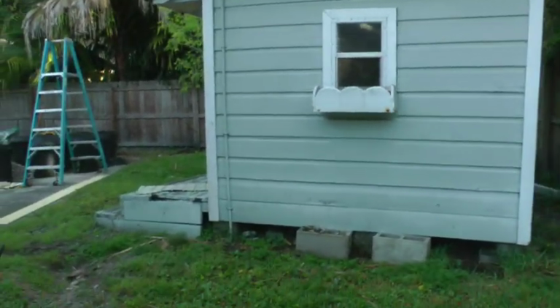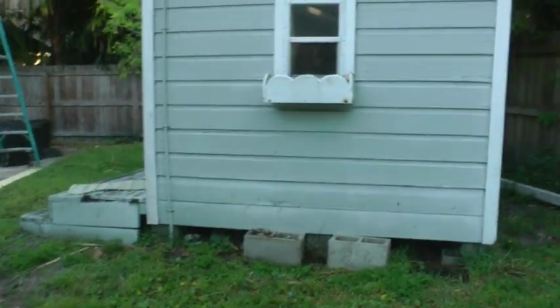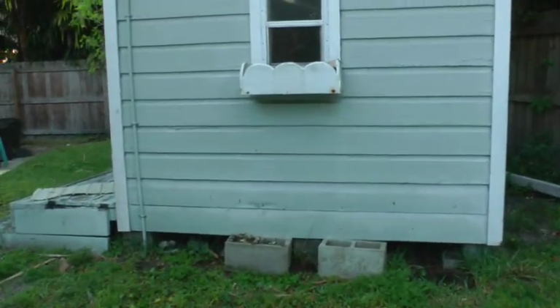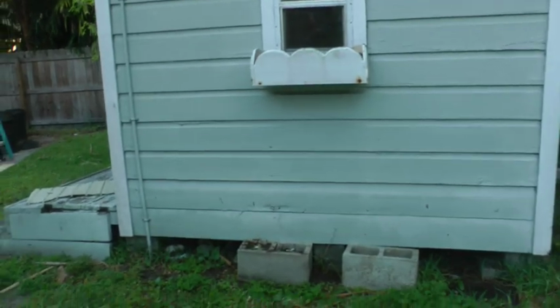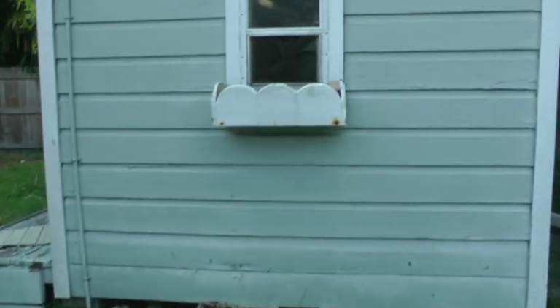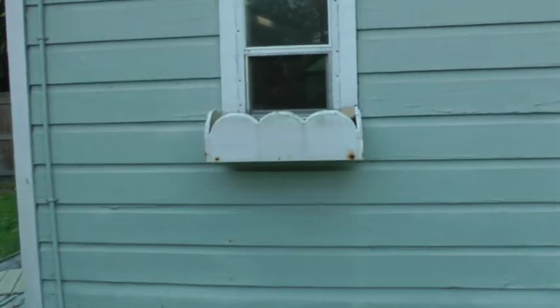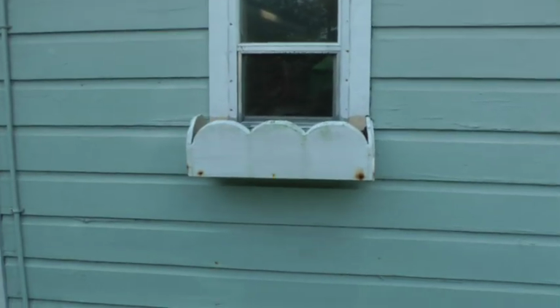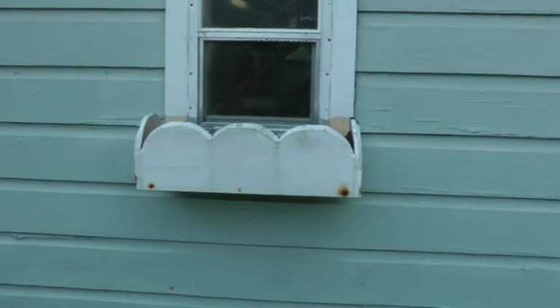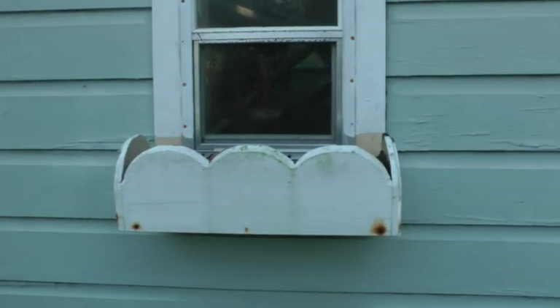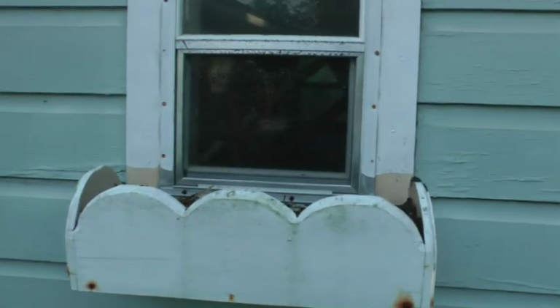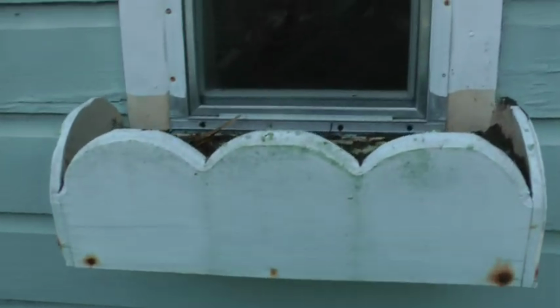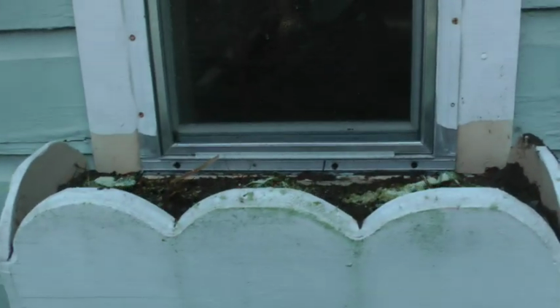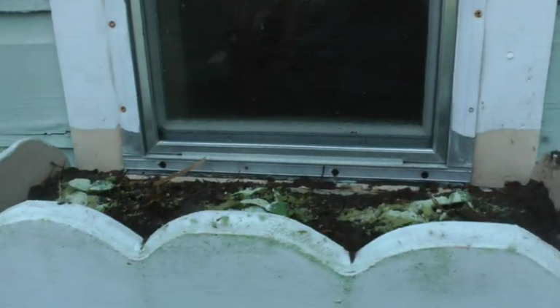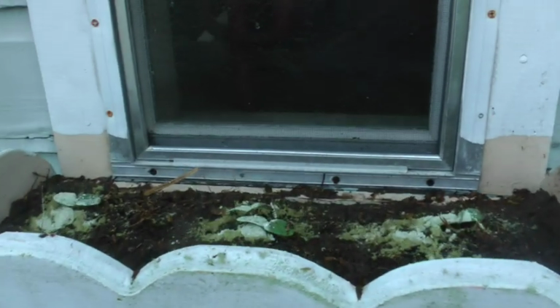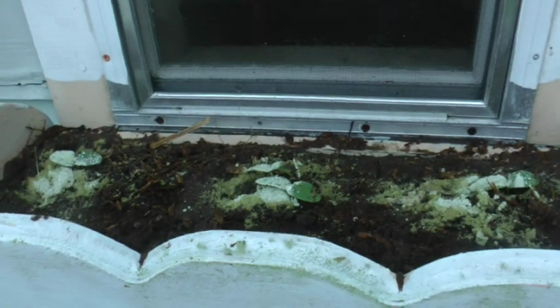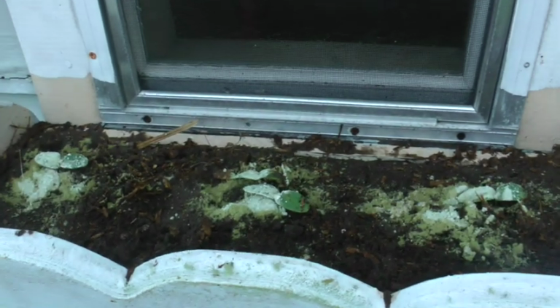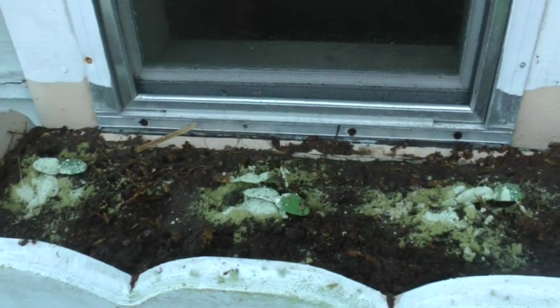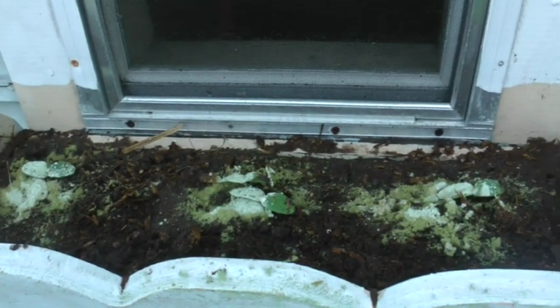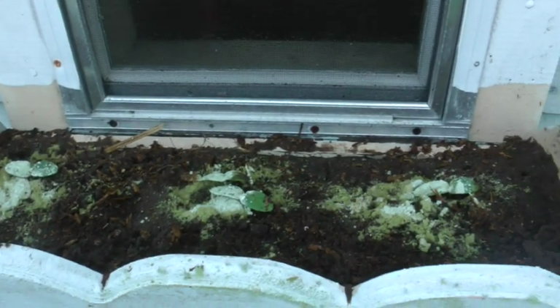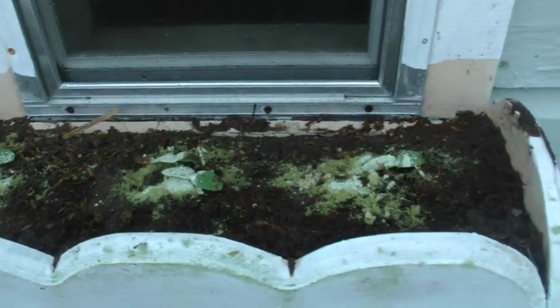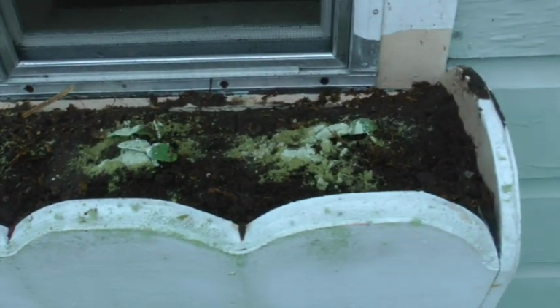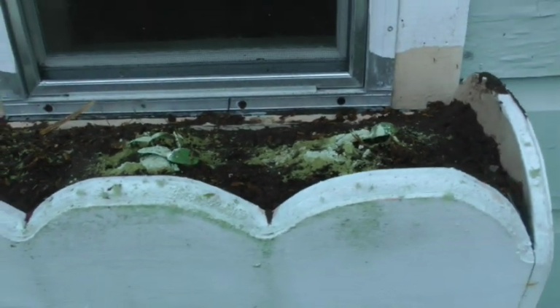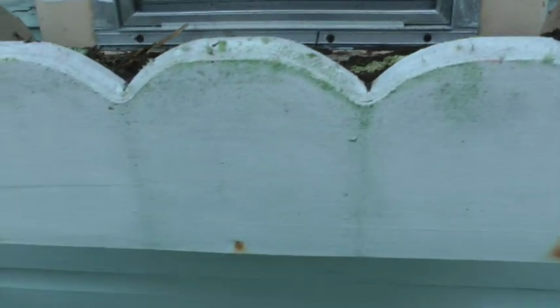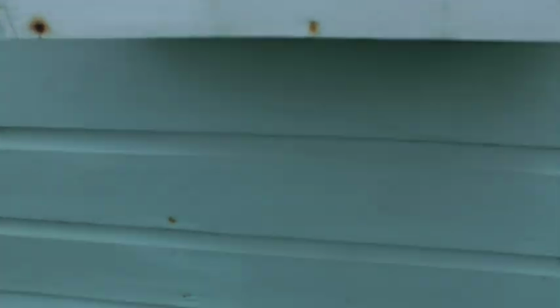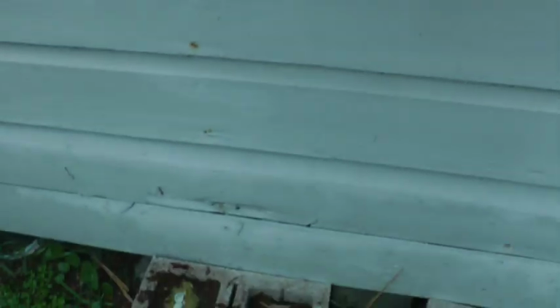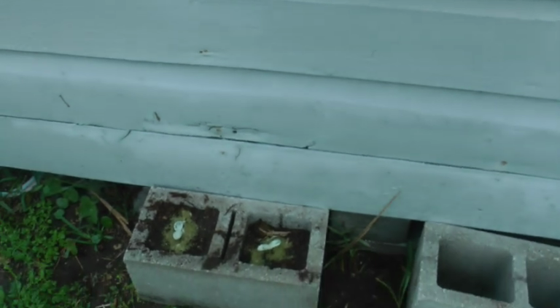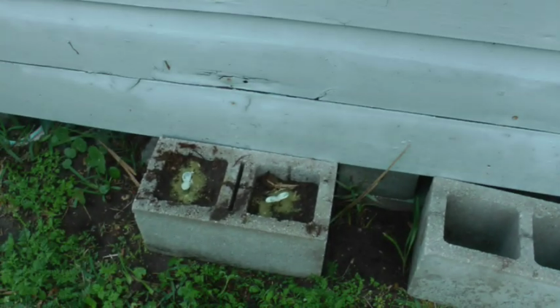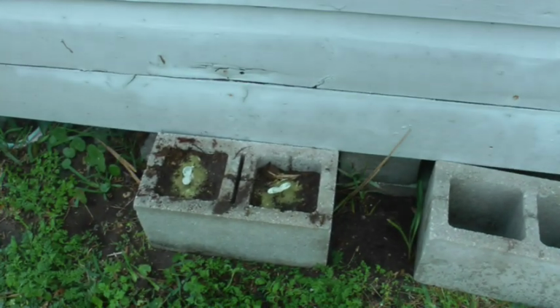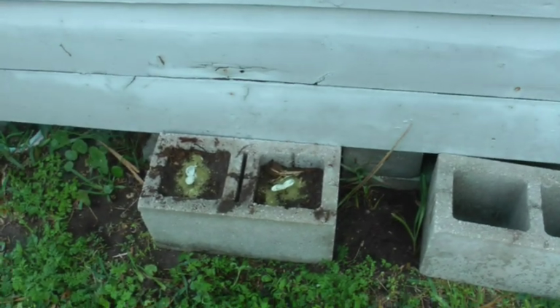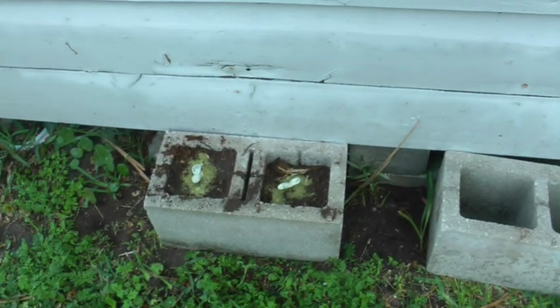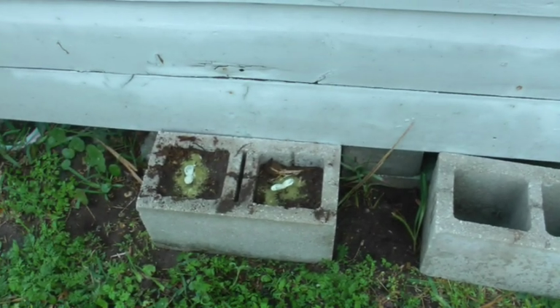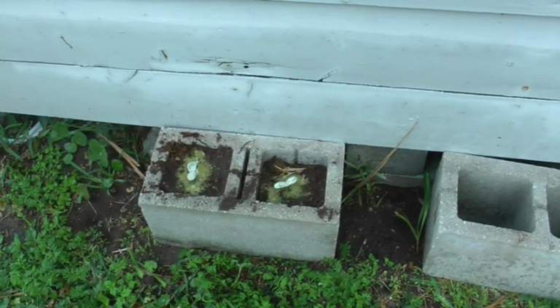Then I decided to utilize this little box that's sitting here on the side of the house. I put some more cucumbers in there, and I even used the toxic cinder blocks for that too.